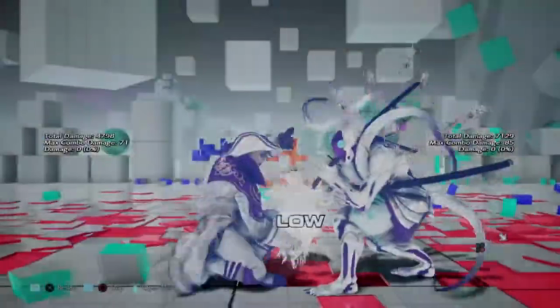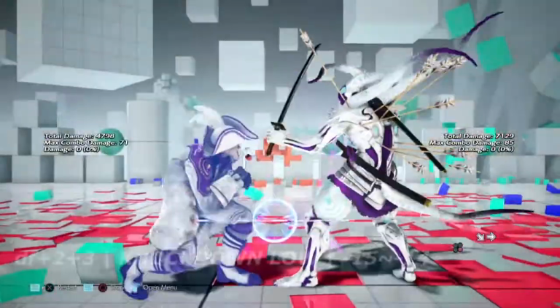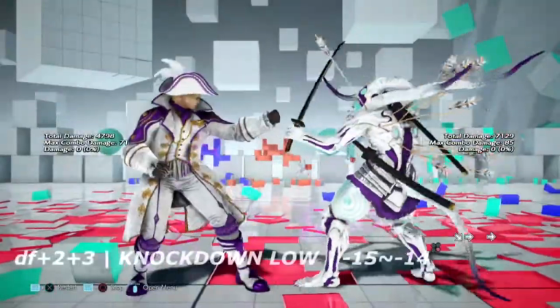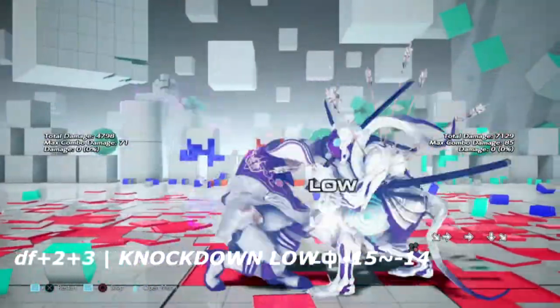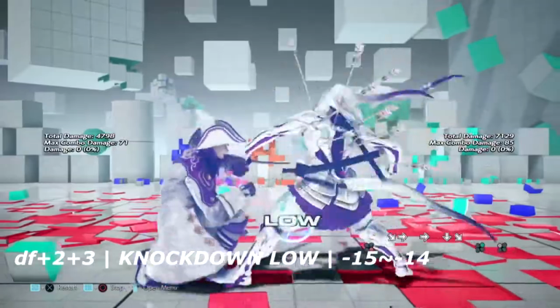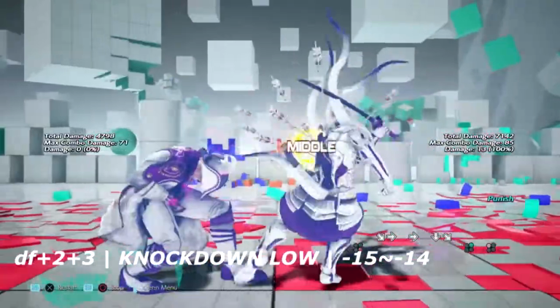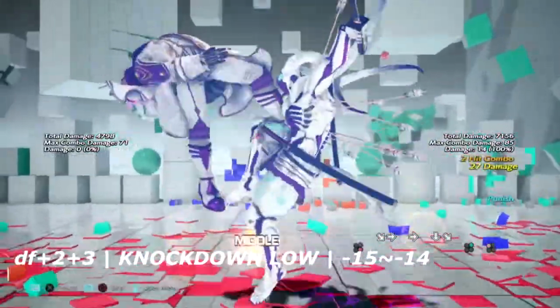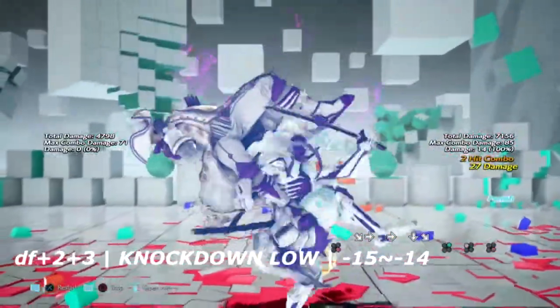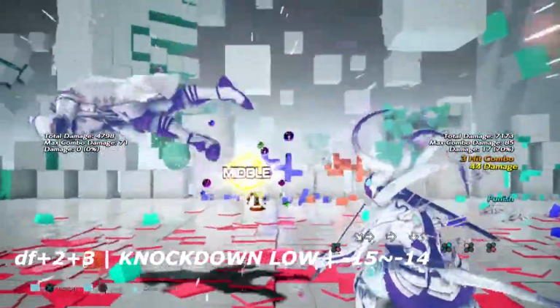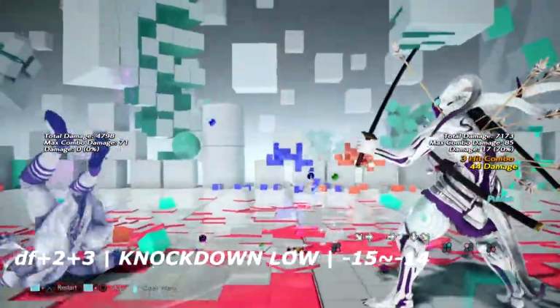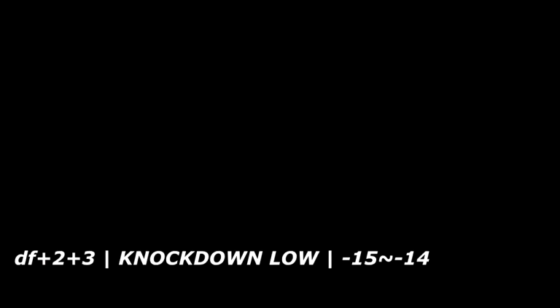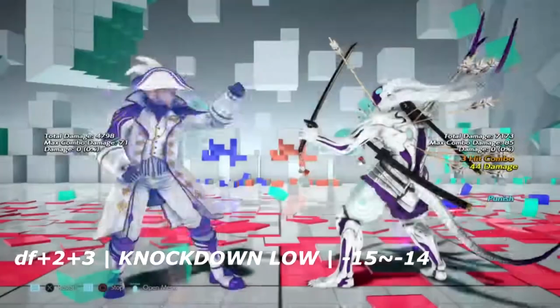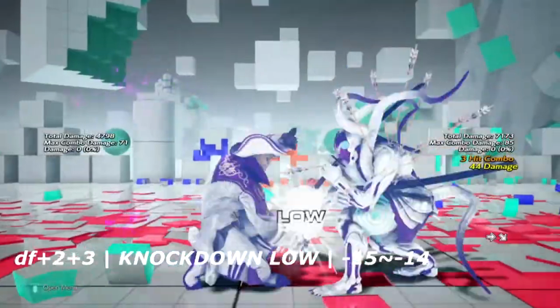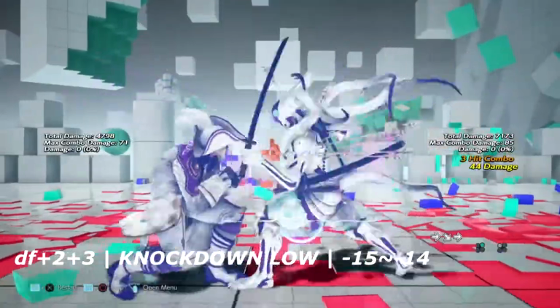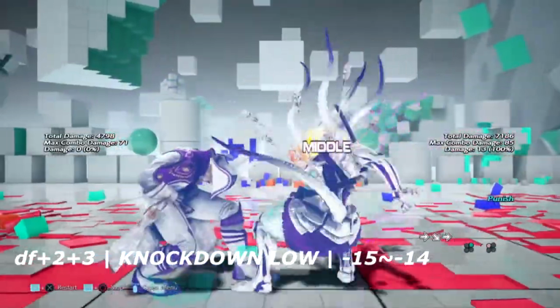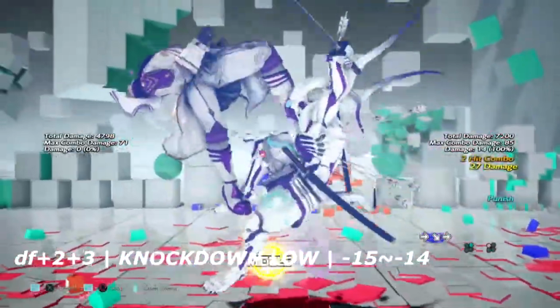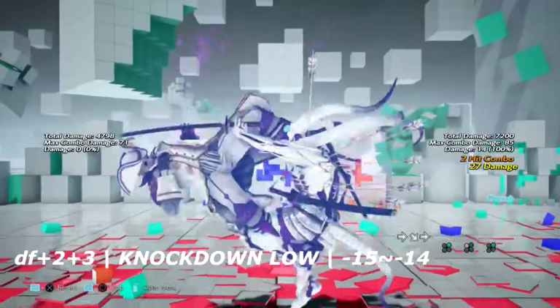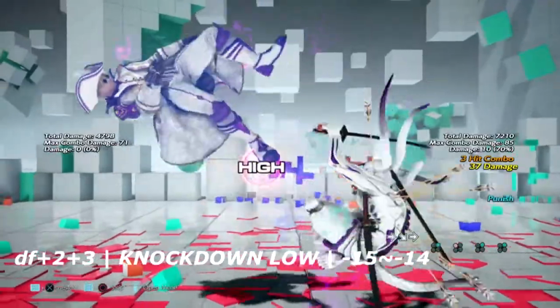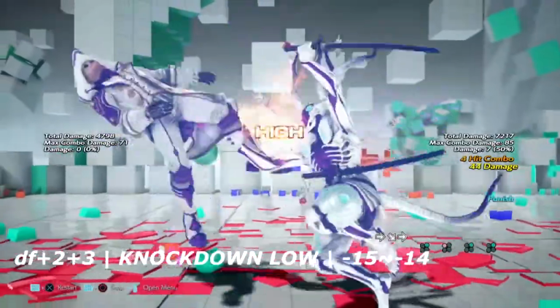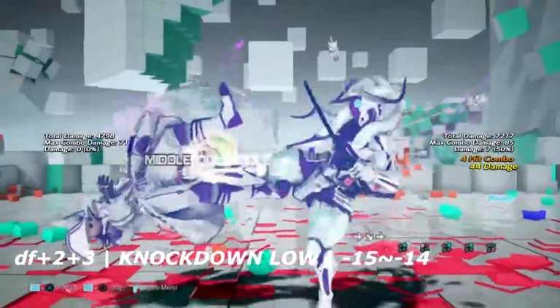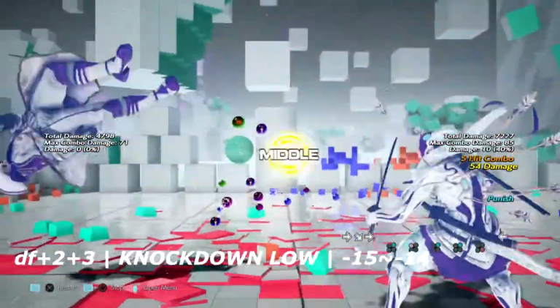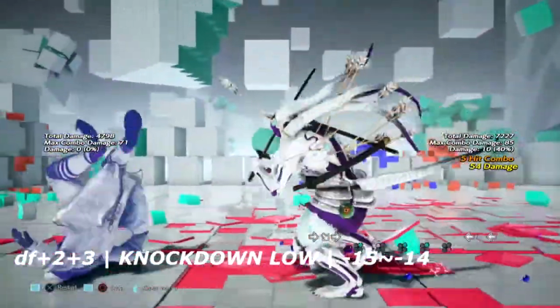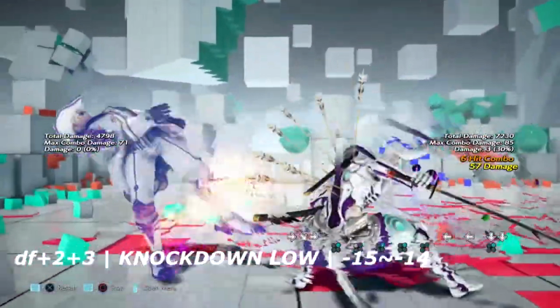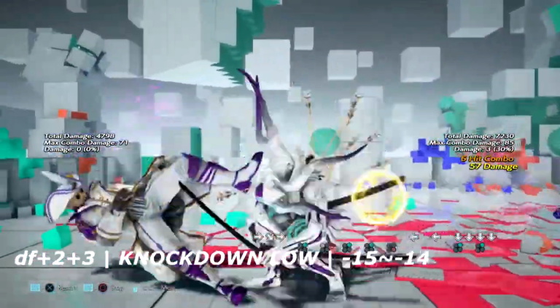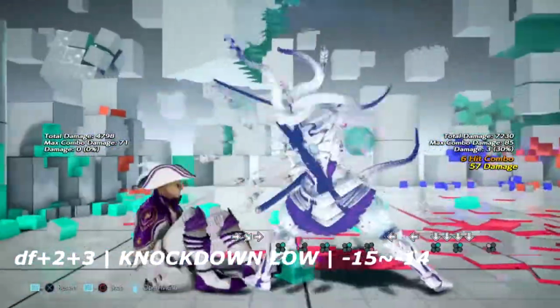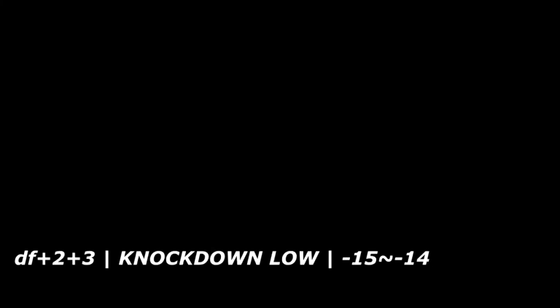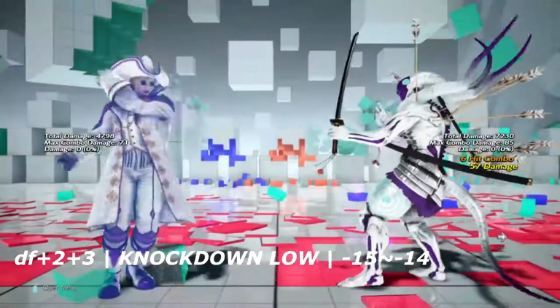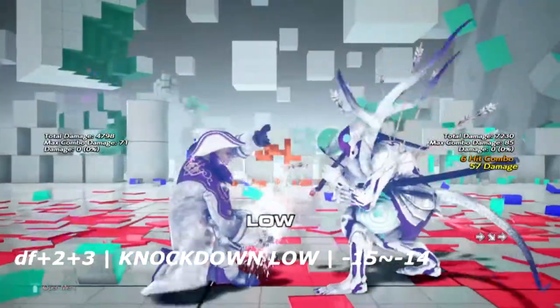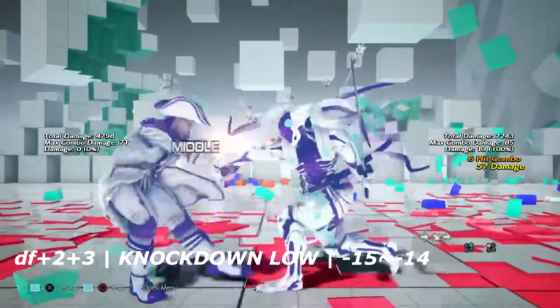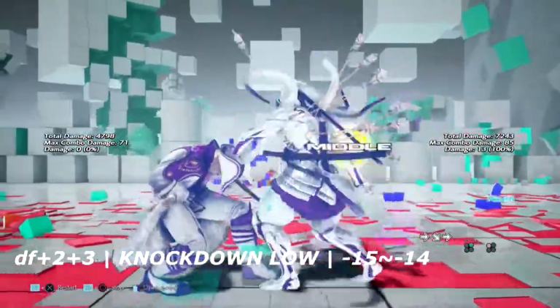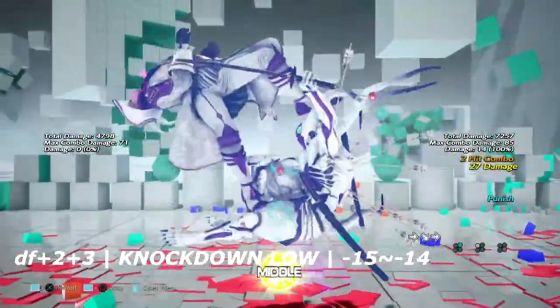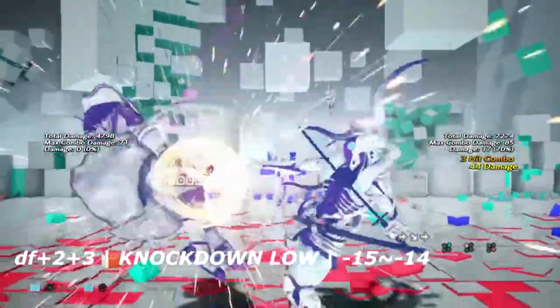Up next is down, quarter circle 2 plus 3, all done in one notation. This is a knockdown low that Leo can use to knock you to the ground and get some oki. If you do block this move, wall rising 2-1 will be the ideal punish since it is a low.